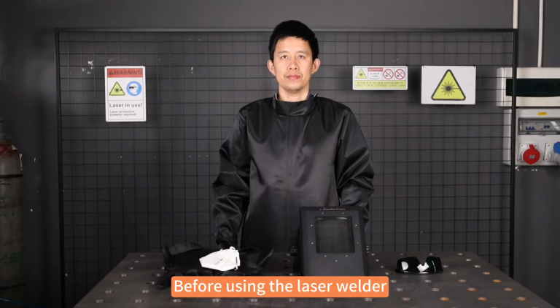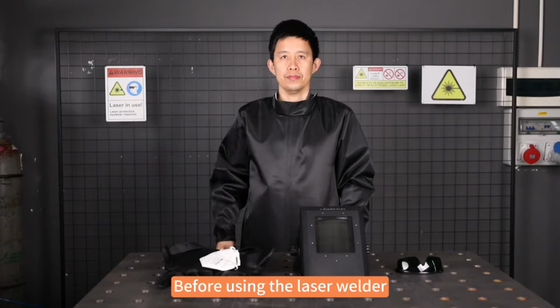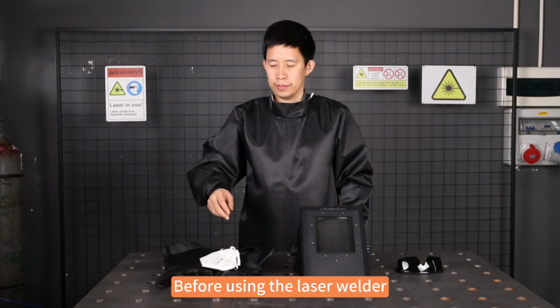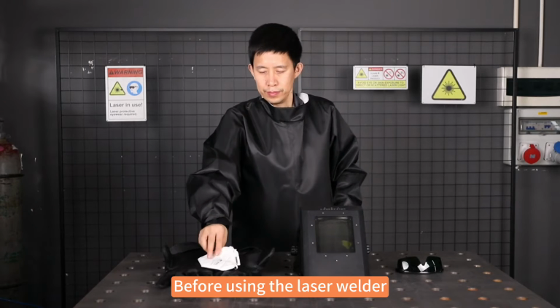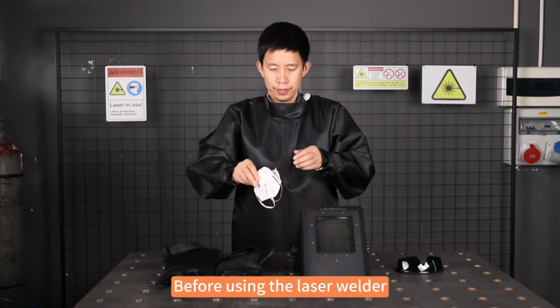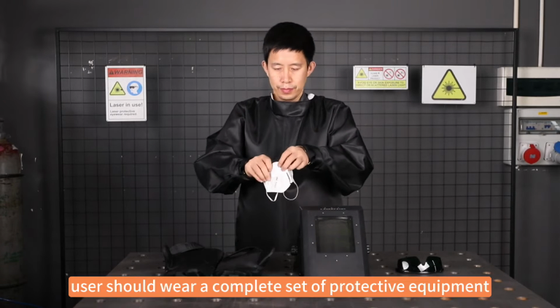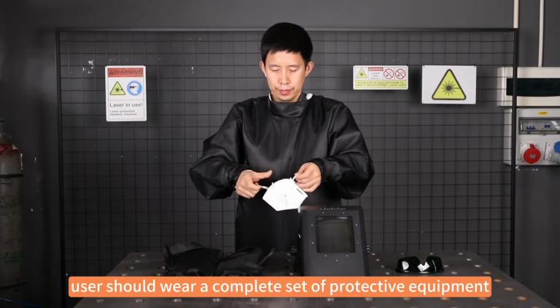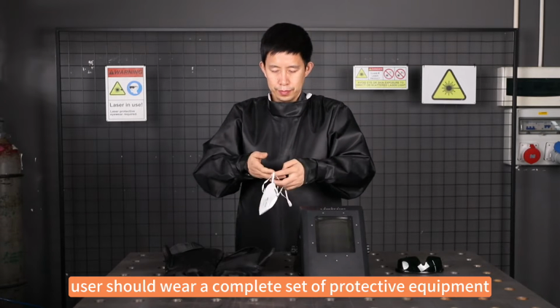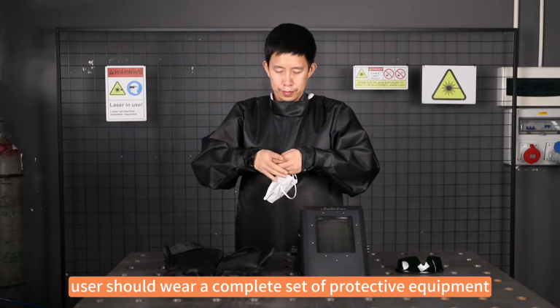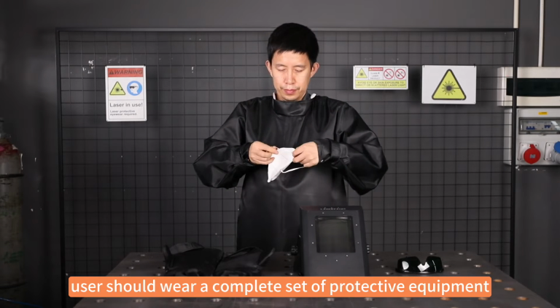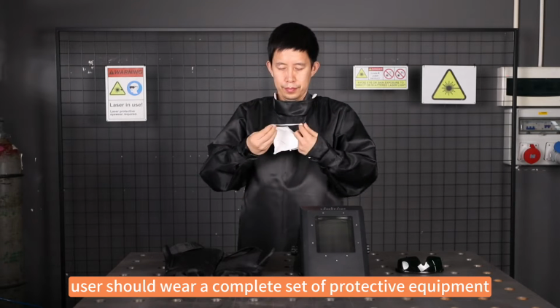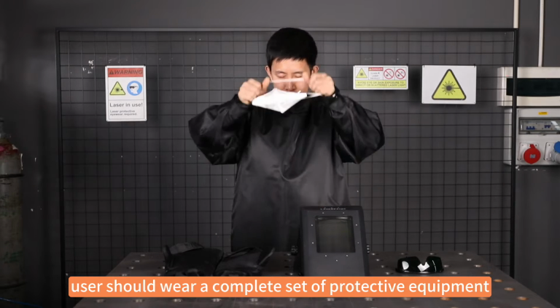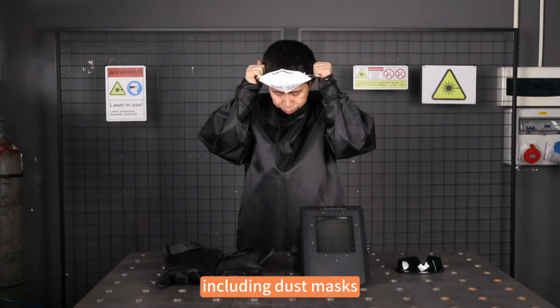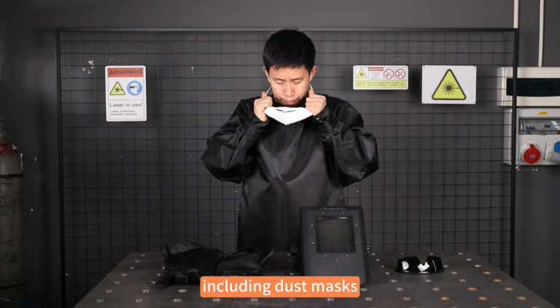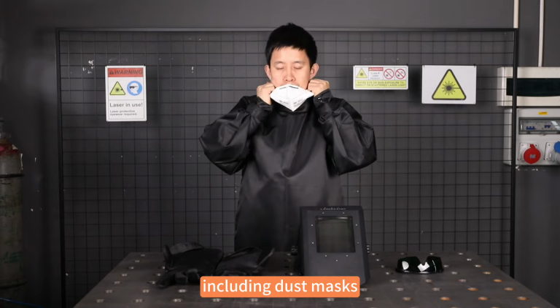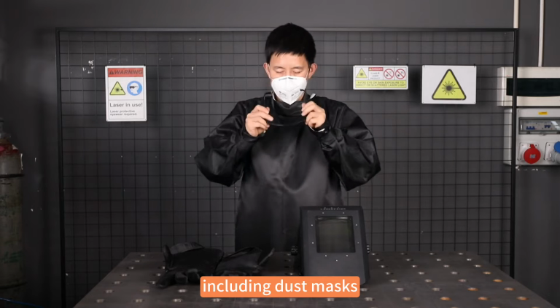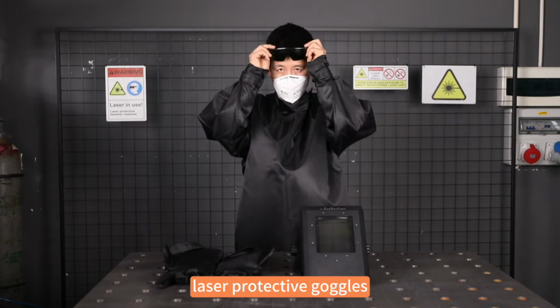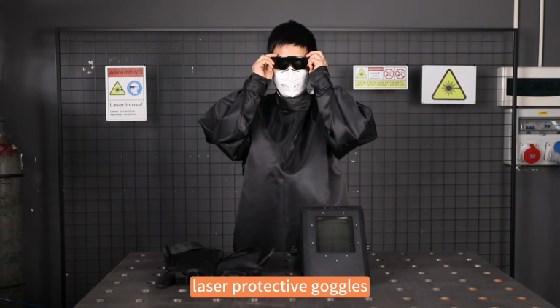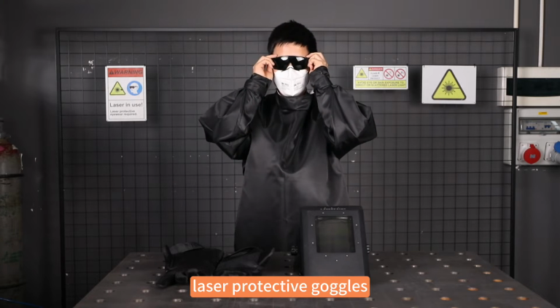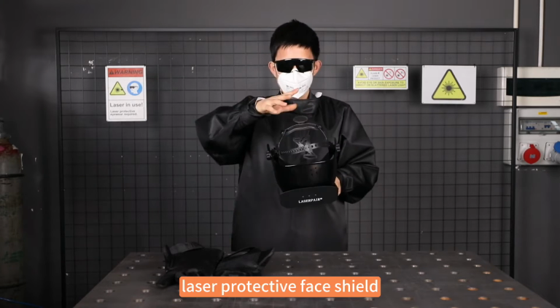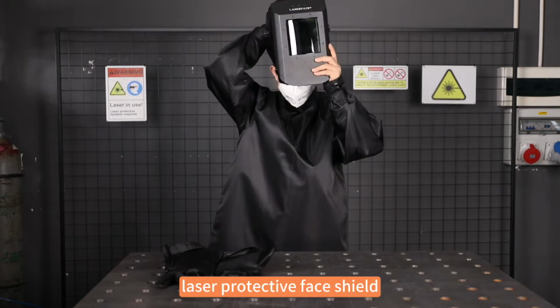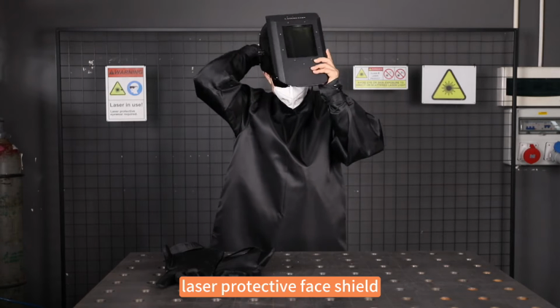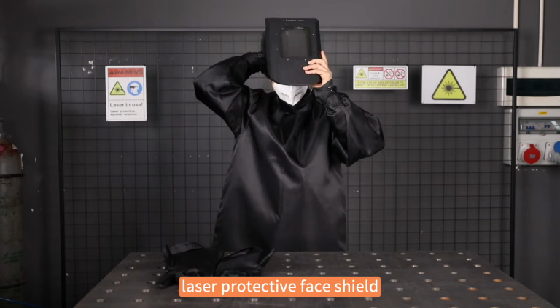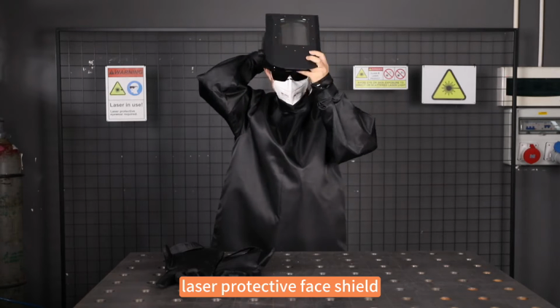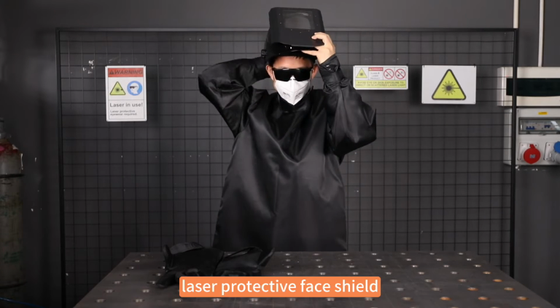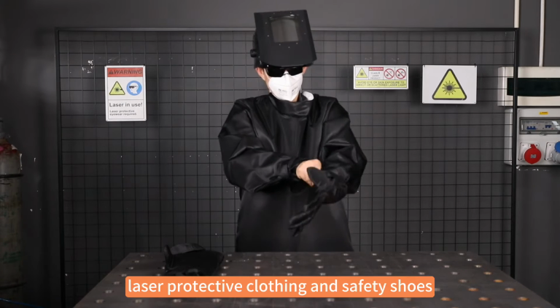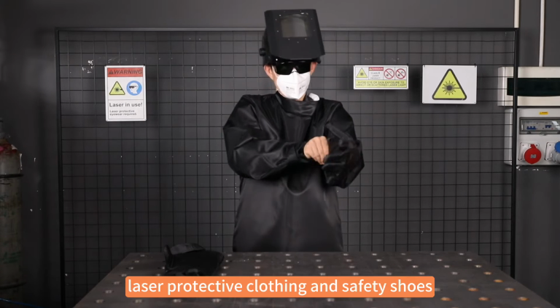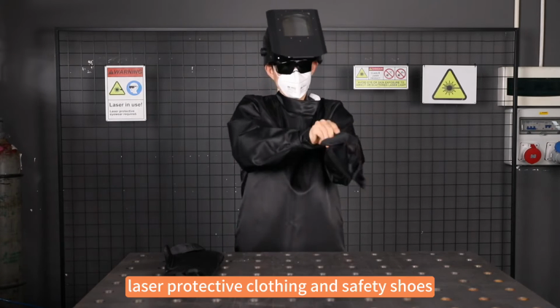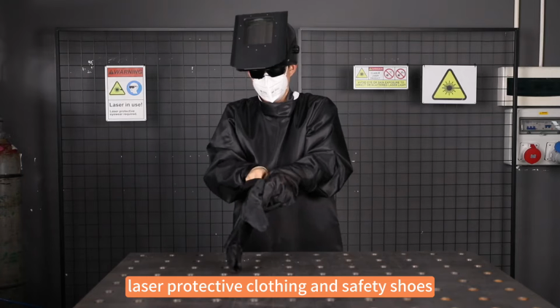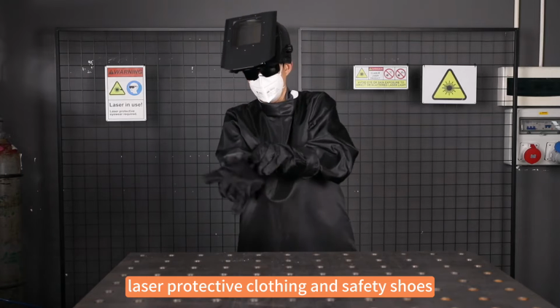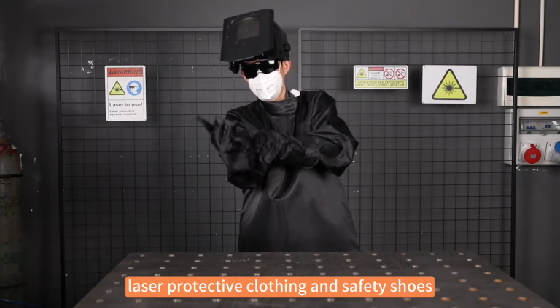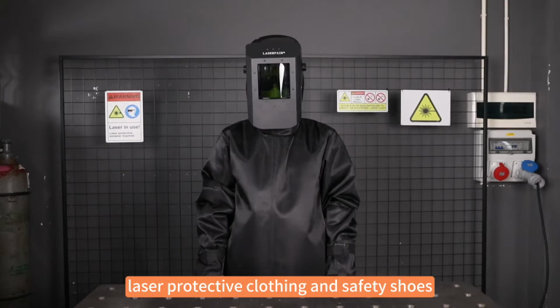Before using the laser welder, users should wear a complete set of protective equipment, including dust masks, laser protective goggles, laser protective face shields, laser protective clothing, and safety shoes.